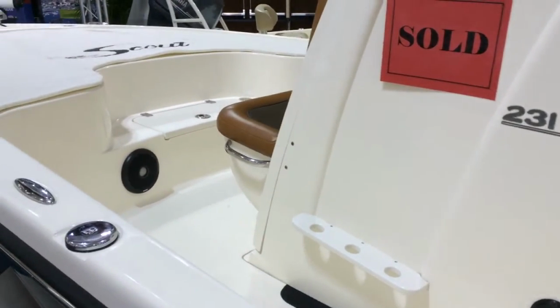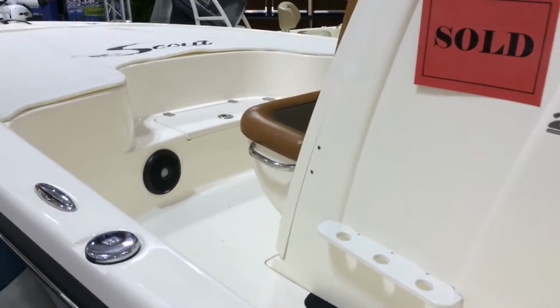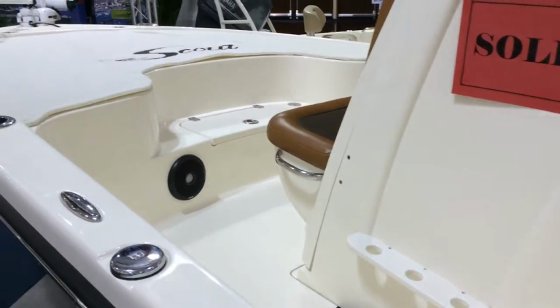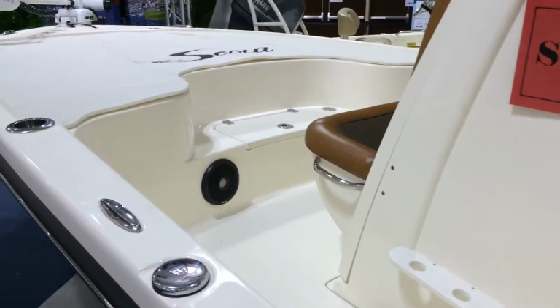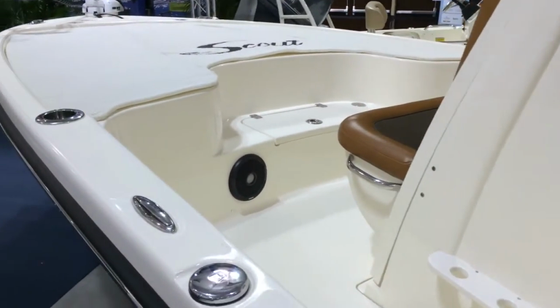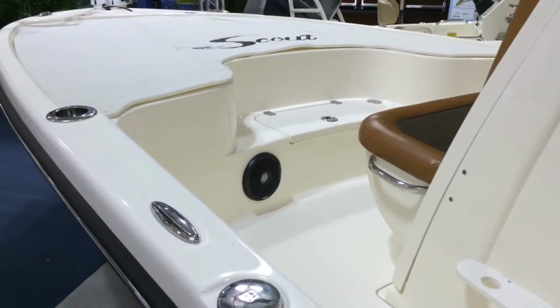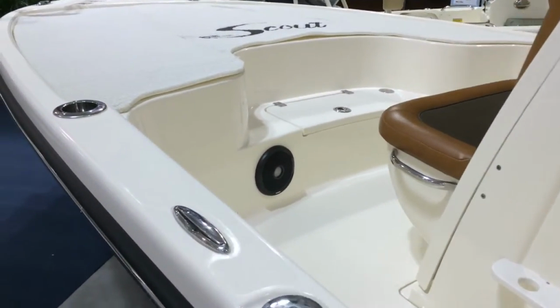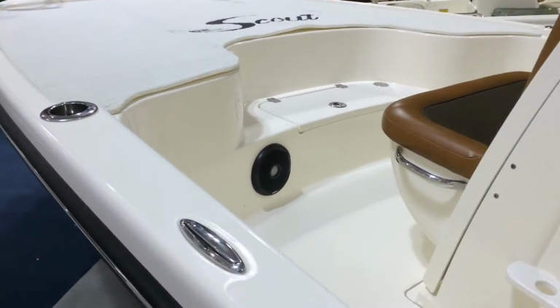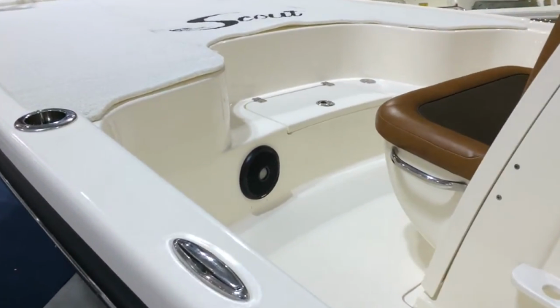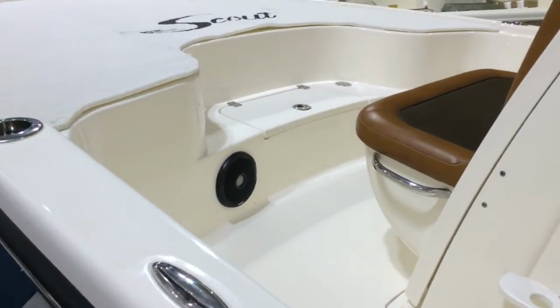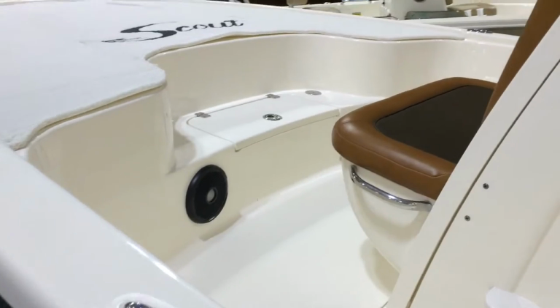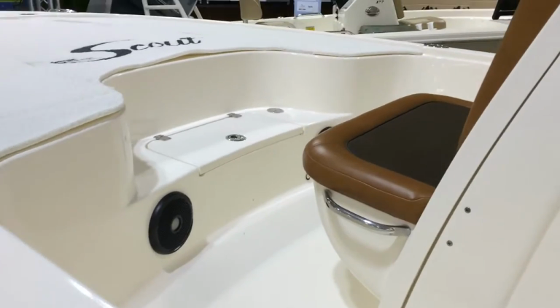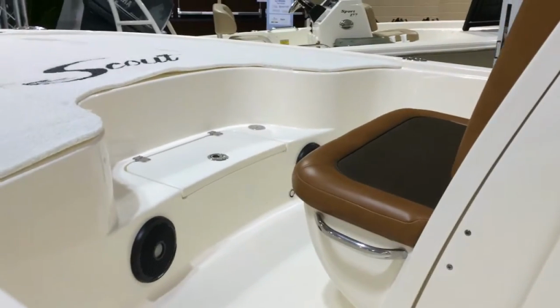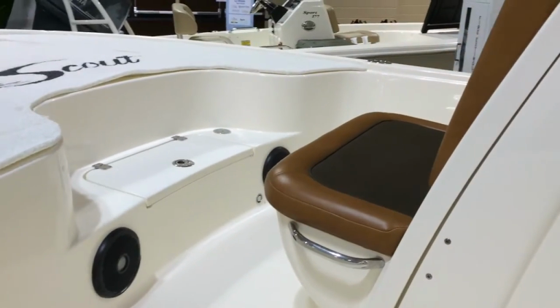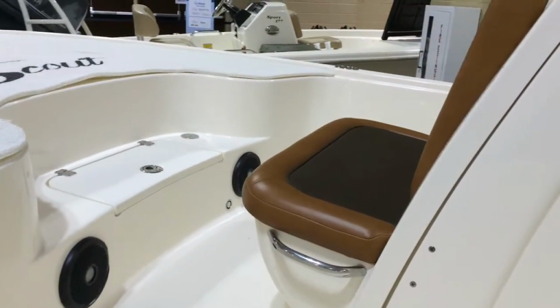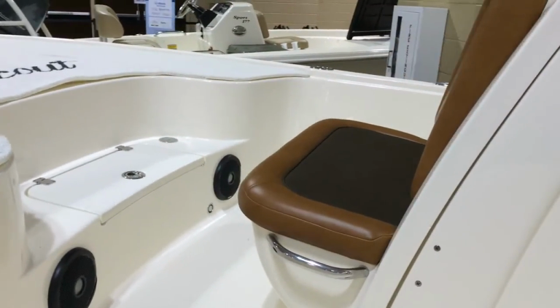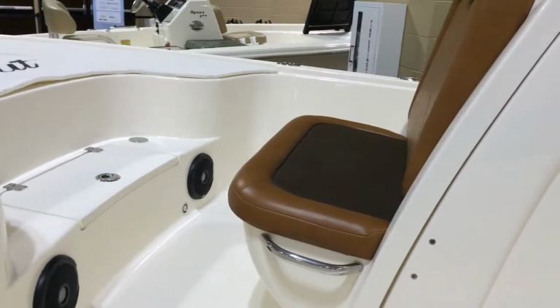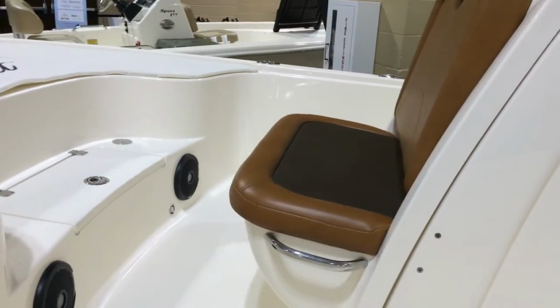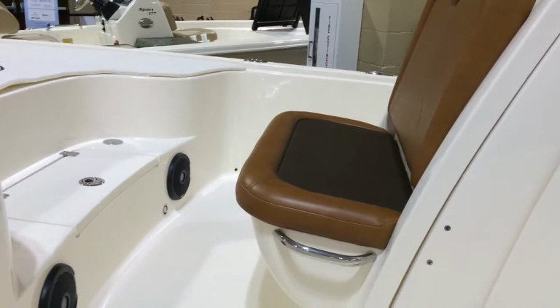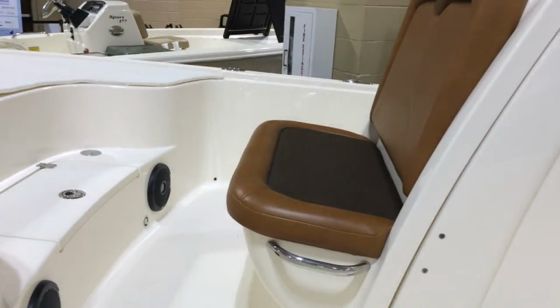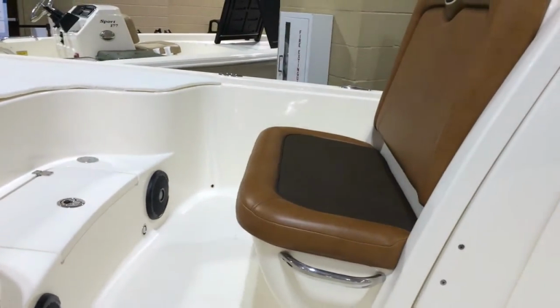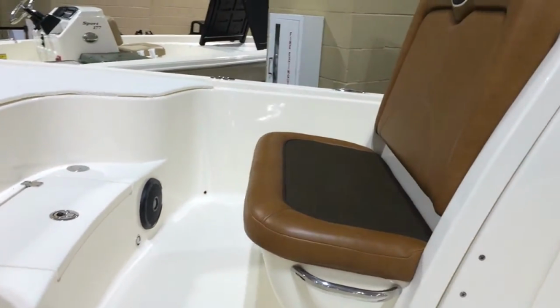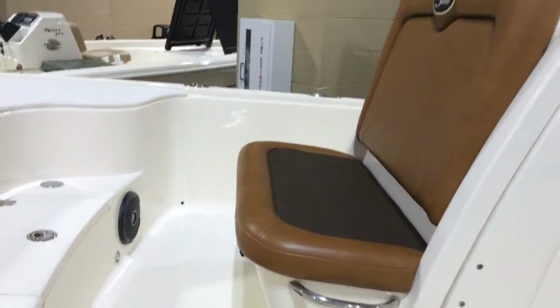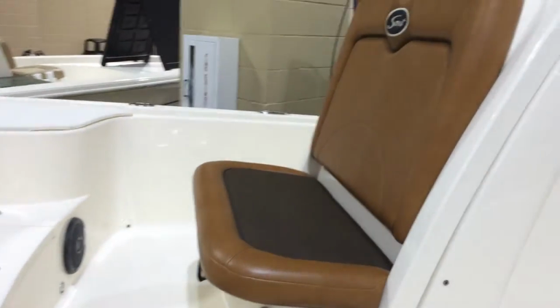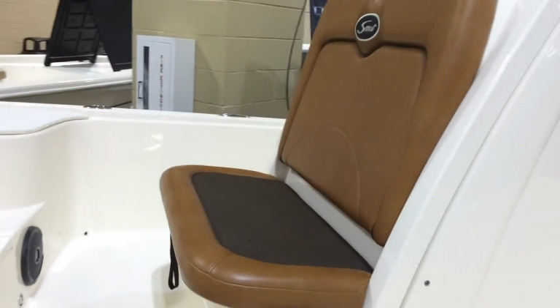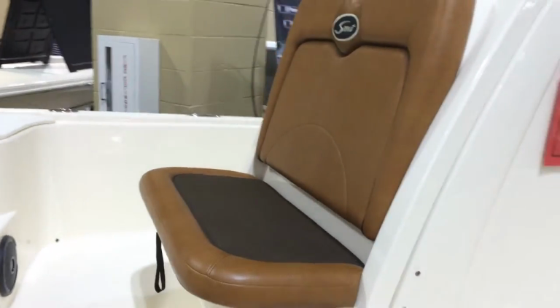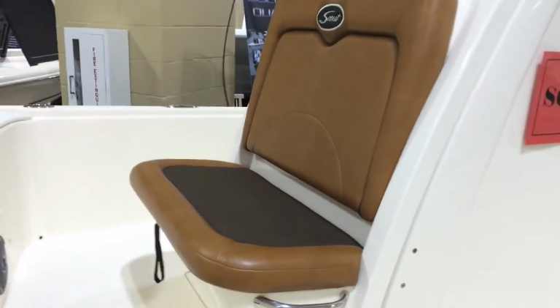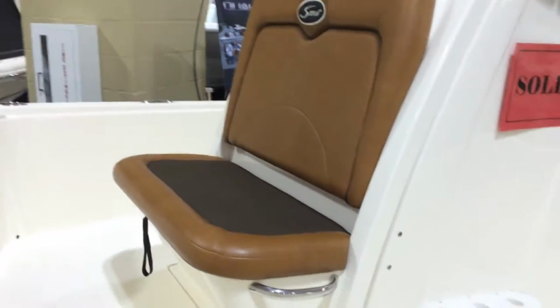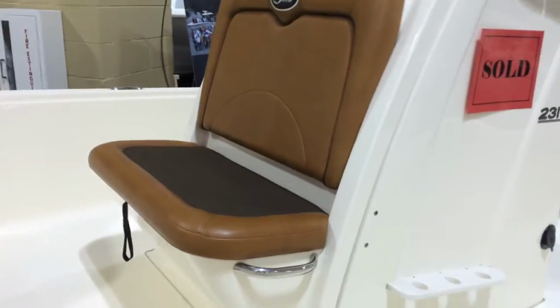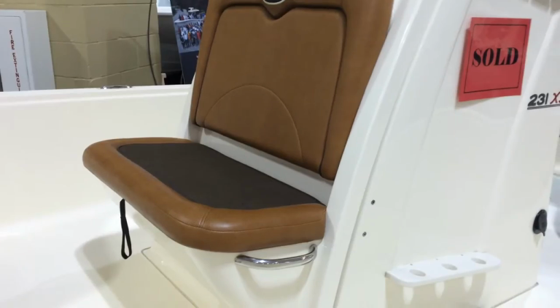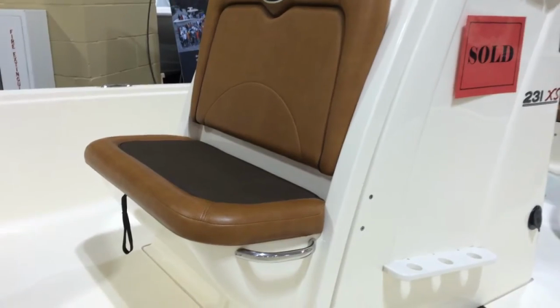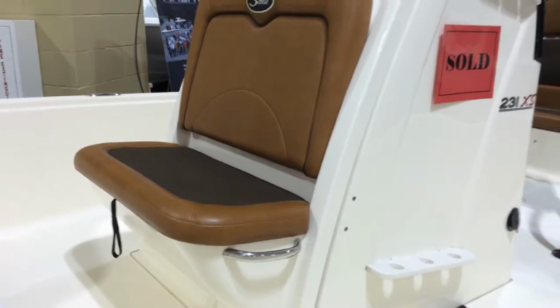Rod holders. And you can see this is on our website. And you've got the seat and storage.